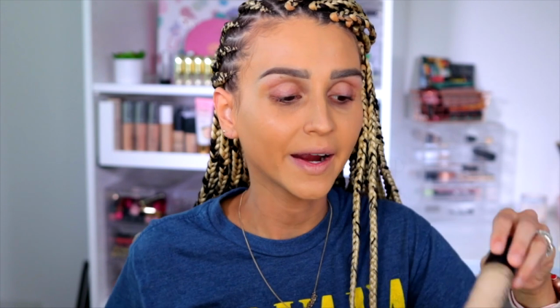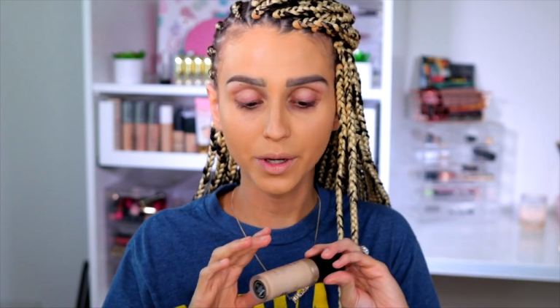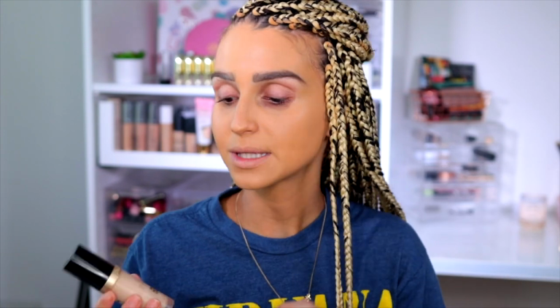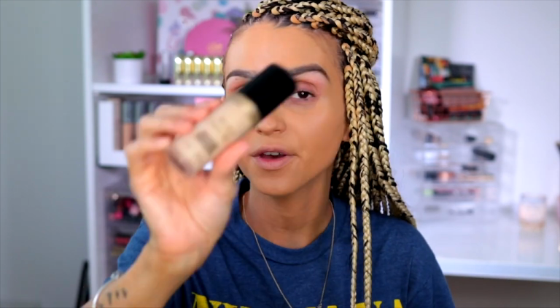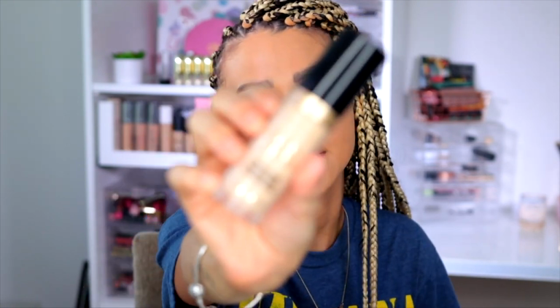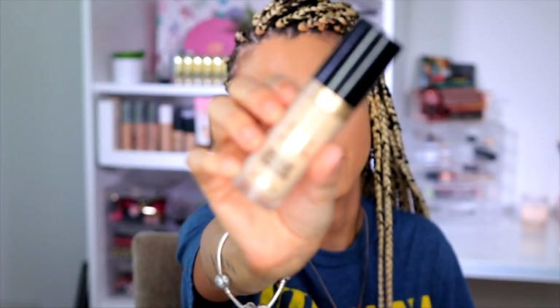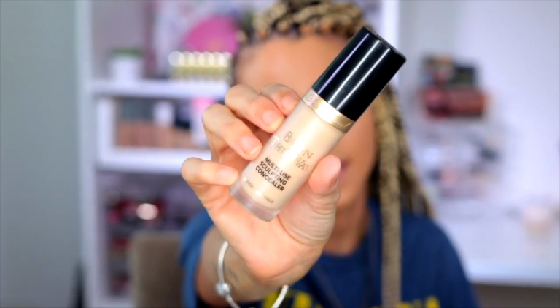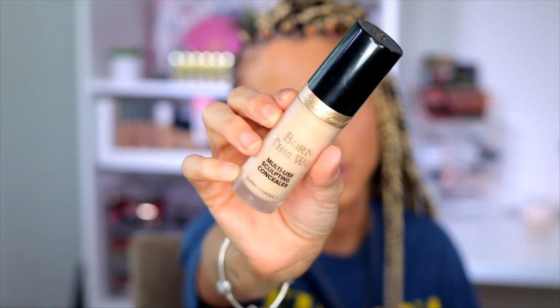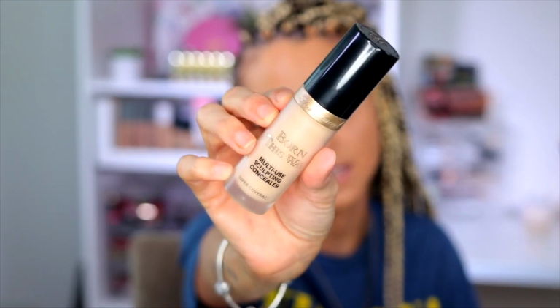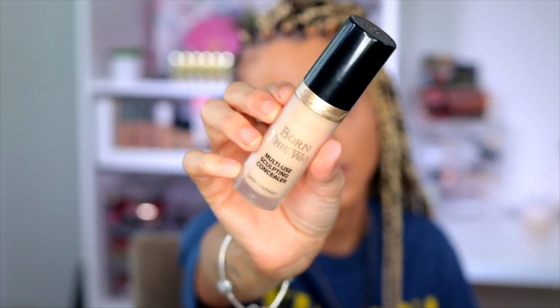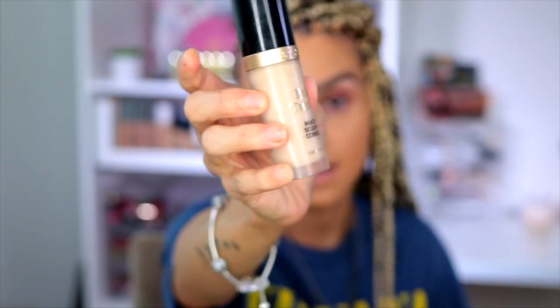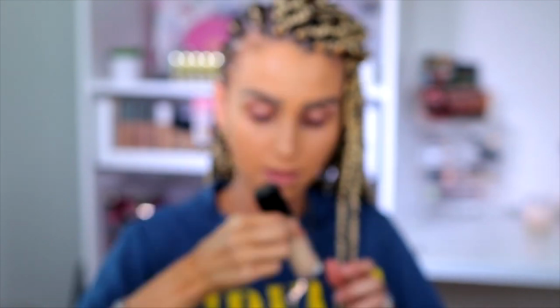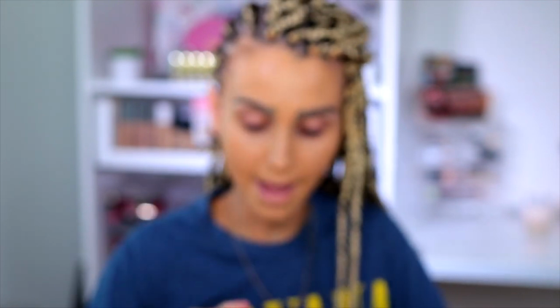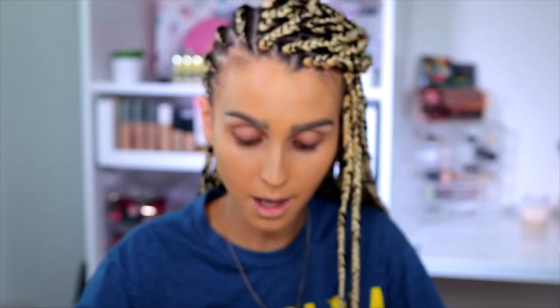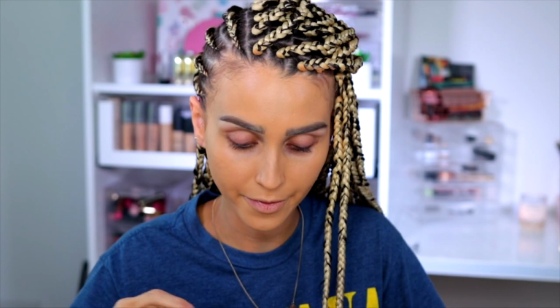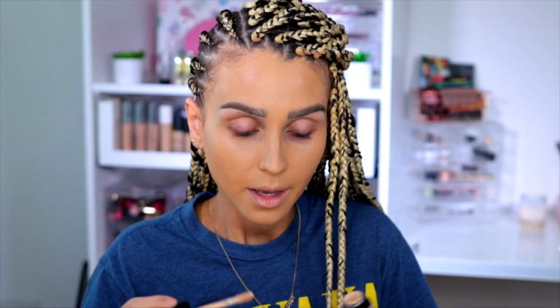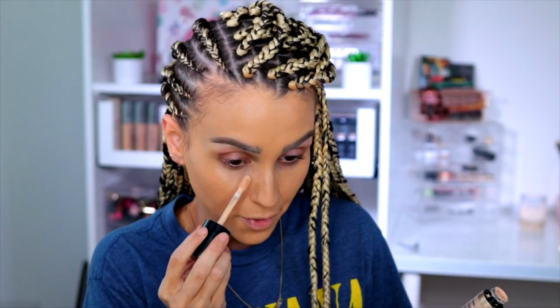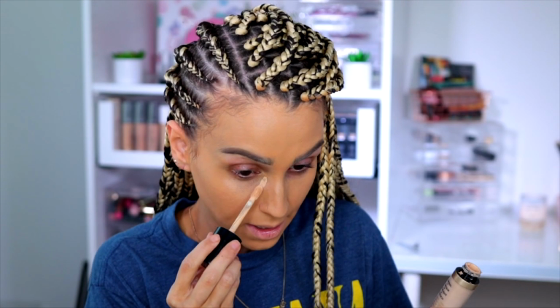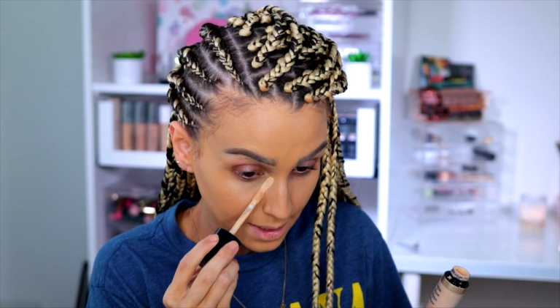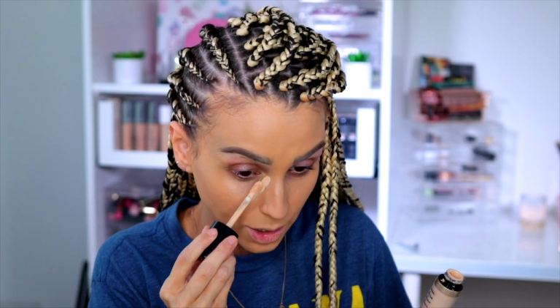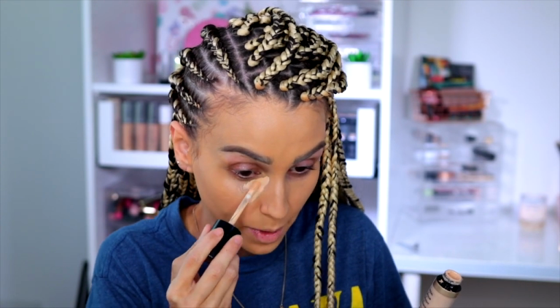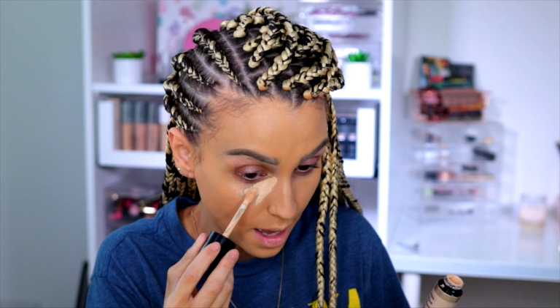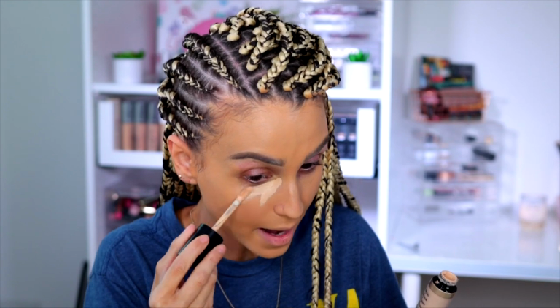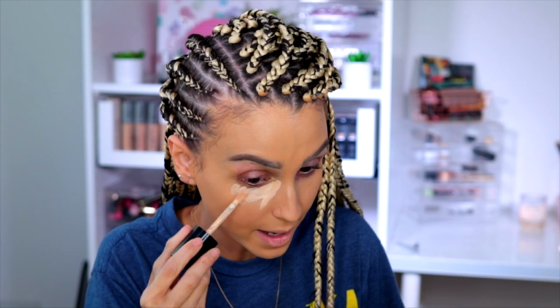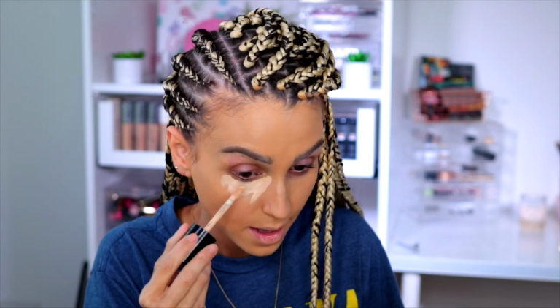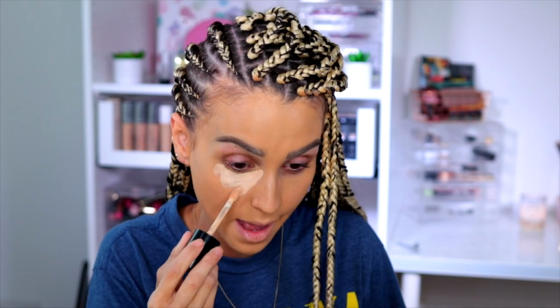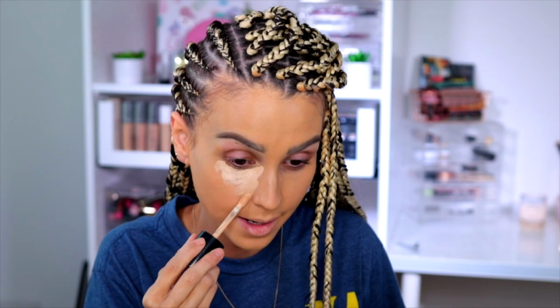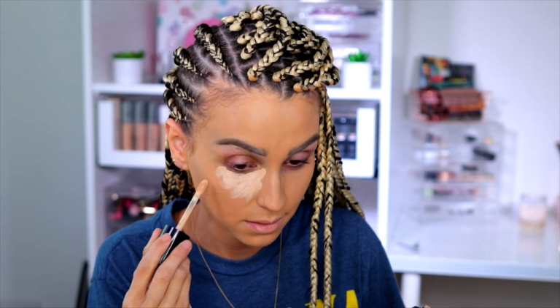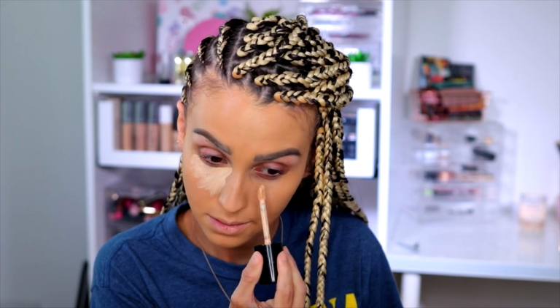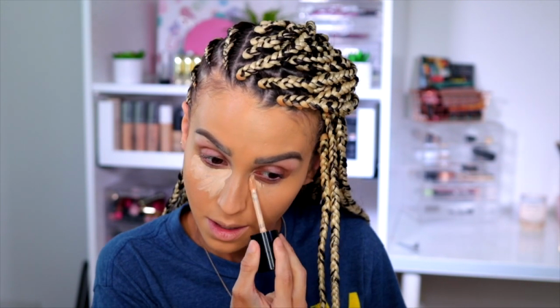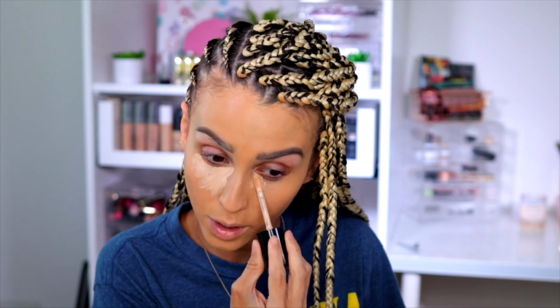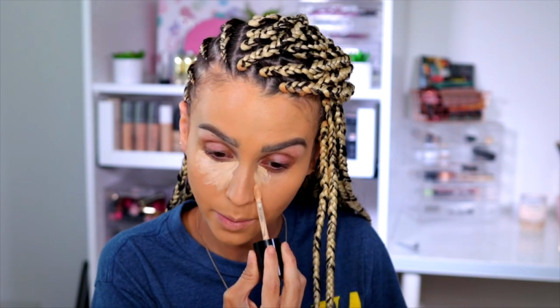Then we're going to move on to my favorite concealer at the moment — it is the Too Faced Multi-Use Sculpting Concealer. I love this concealer. This is the second tube I've bought and I will continue to buy it.